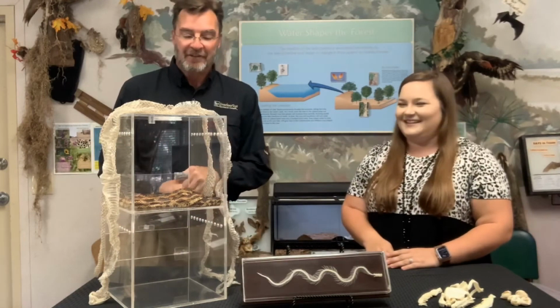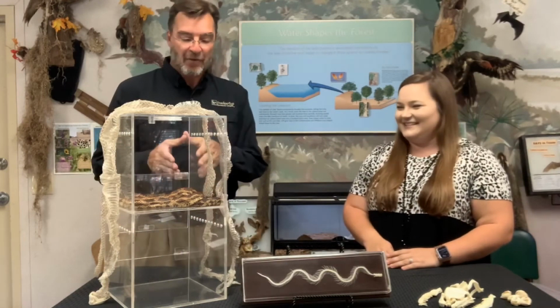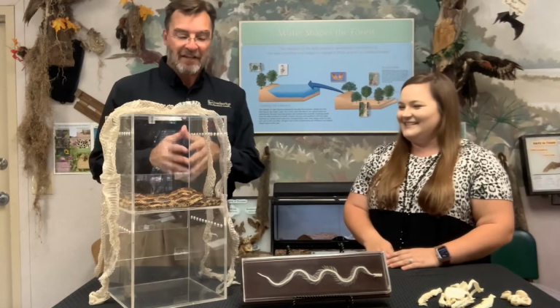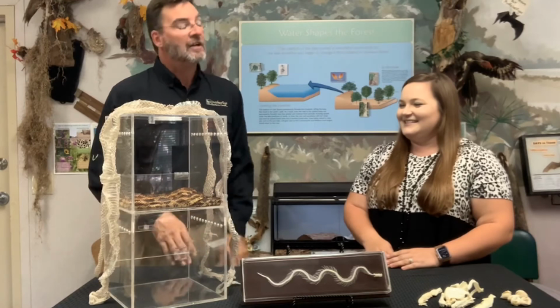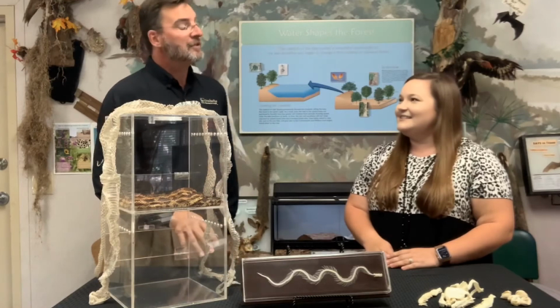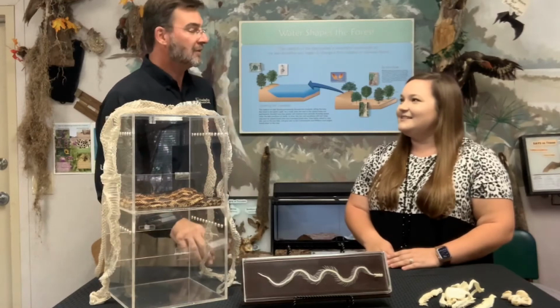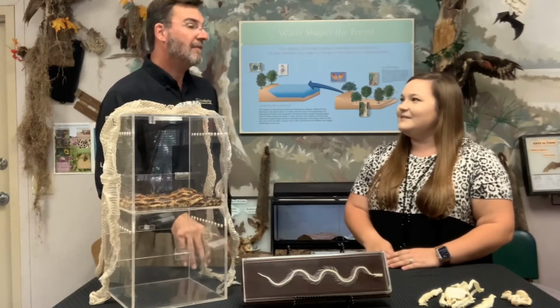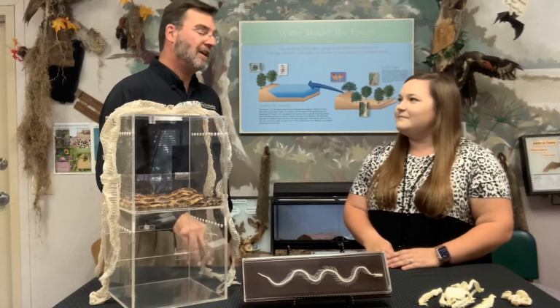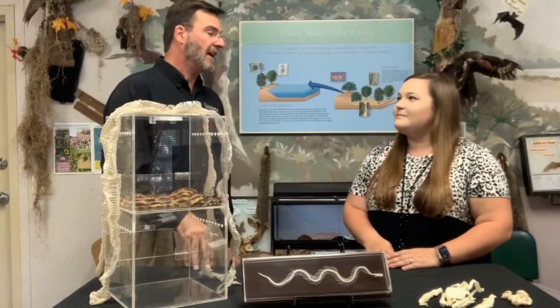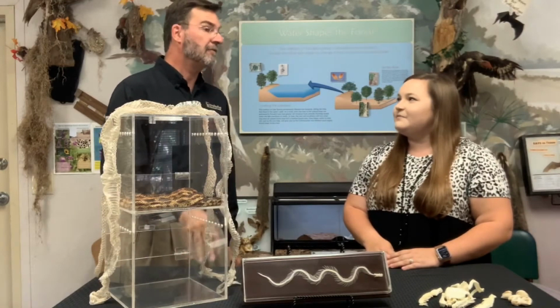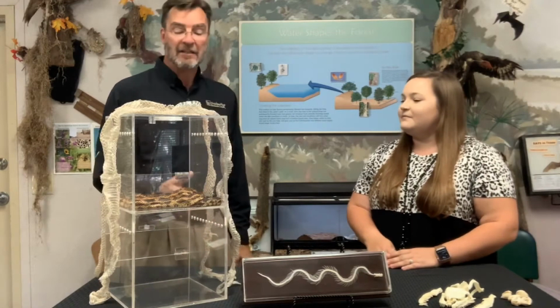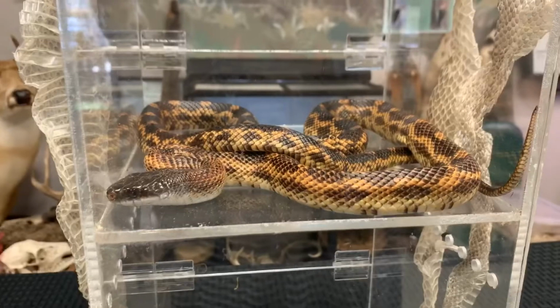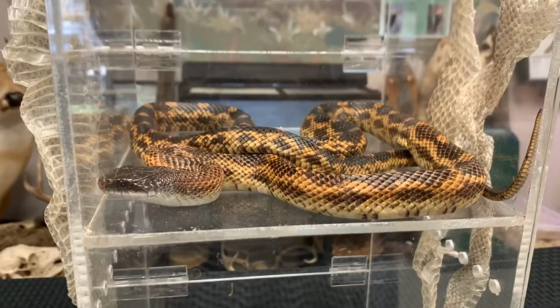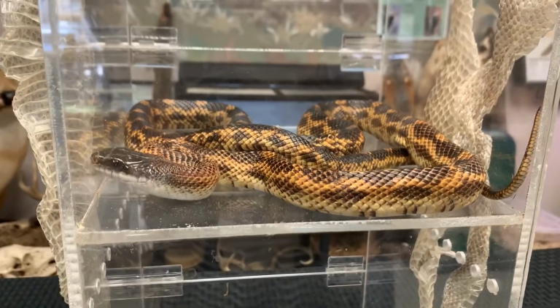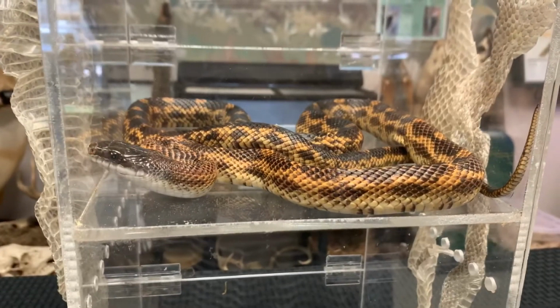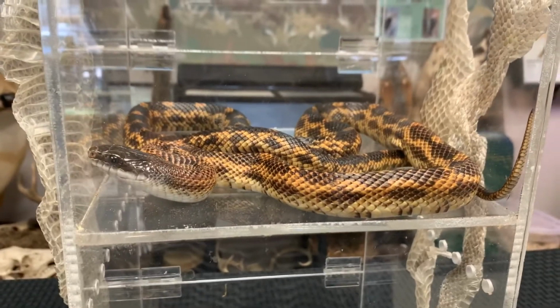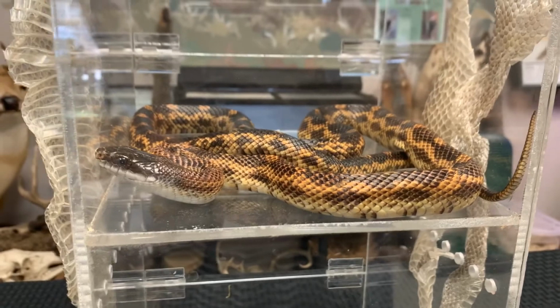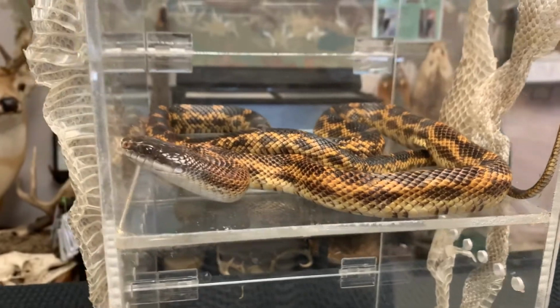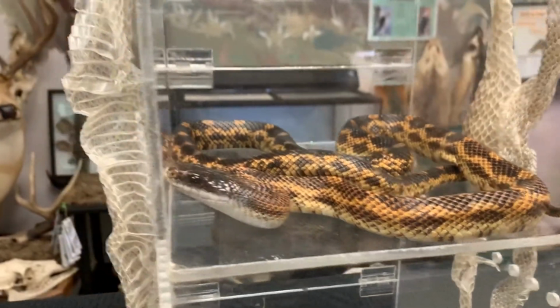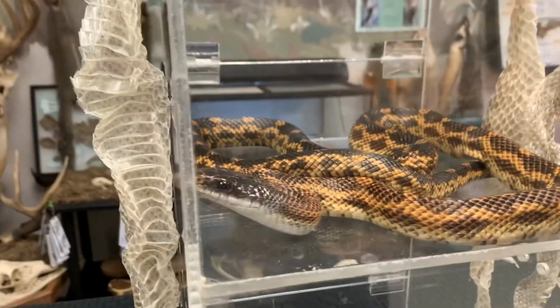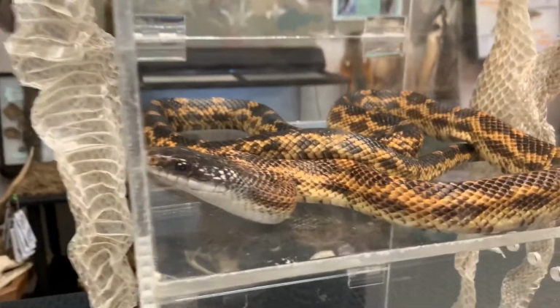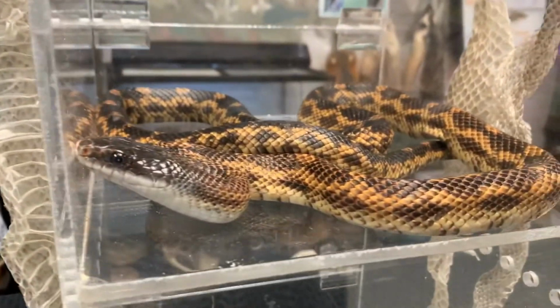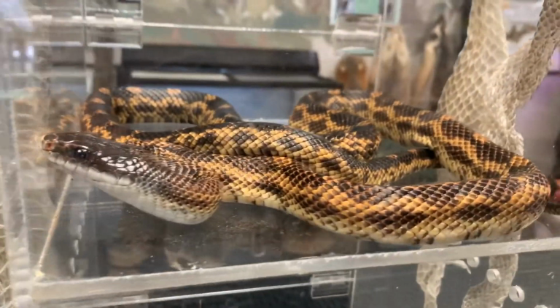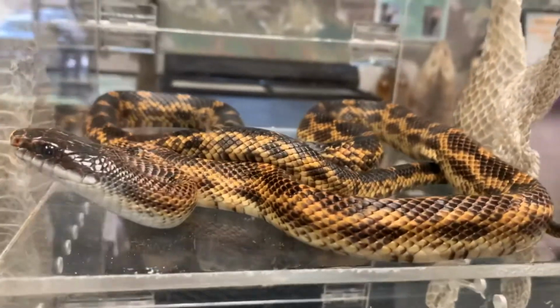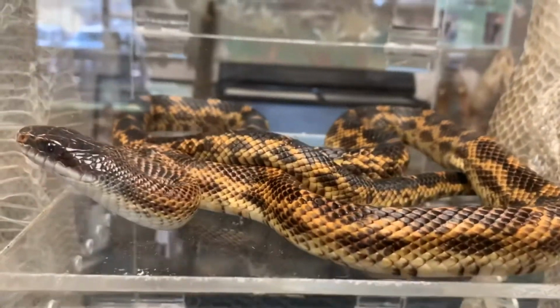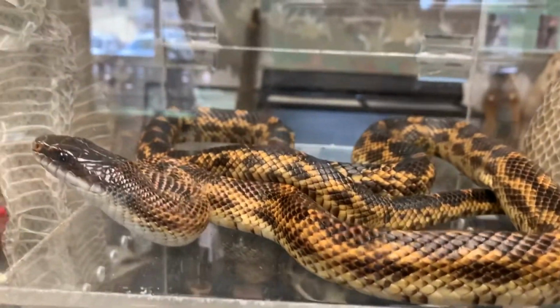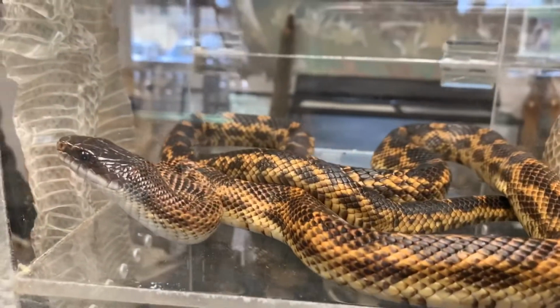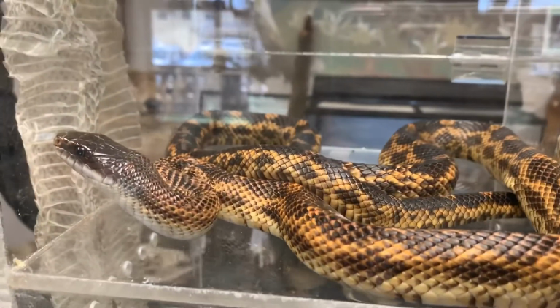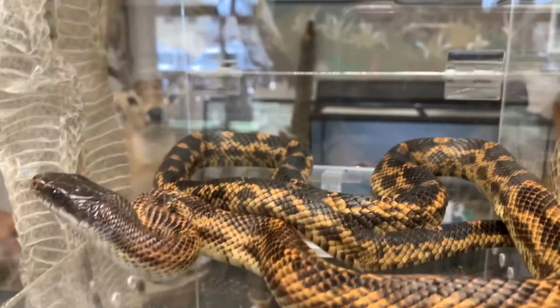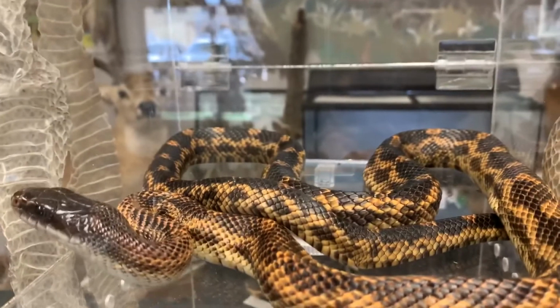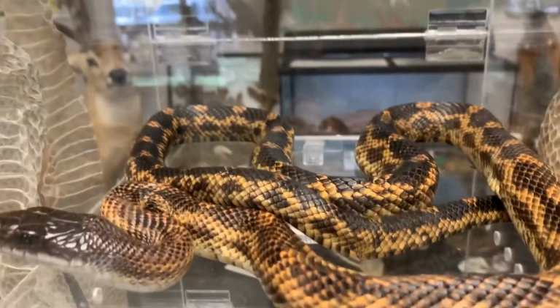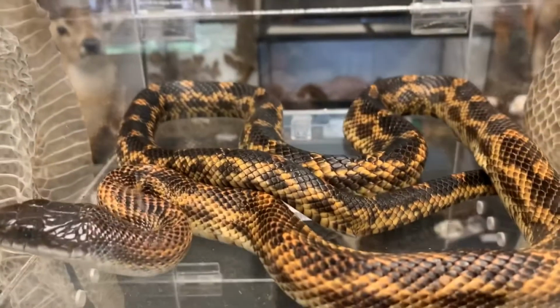The Texas rat snake is a very common species that we have here in Jackson County. In fact, it's probably one of the most common of the larger species of non-venomous snakes. They're found throughout the county as well as most of East Texas.